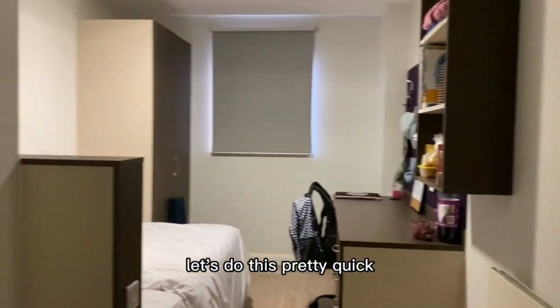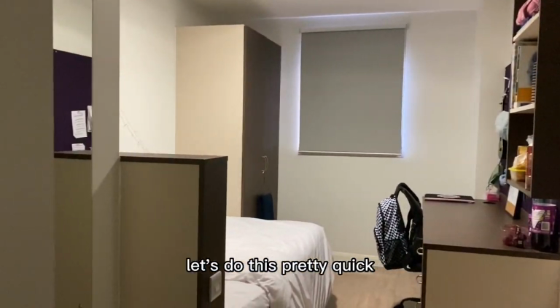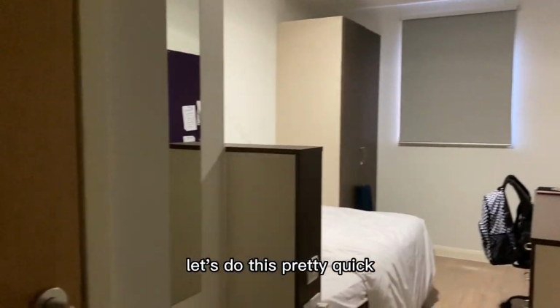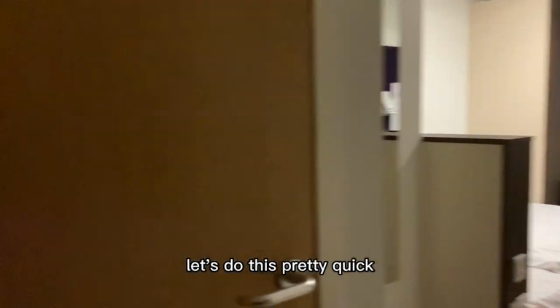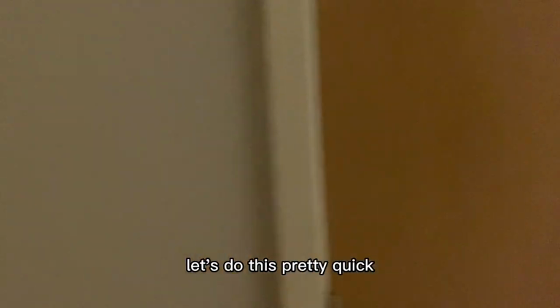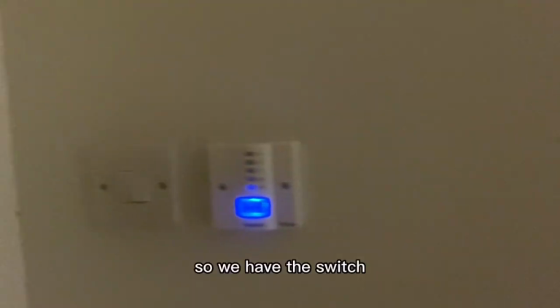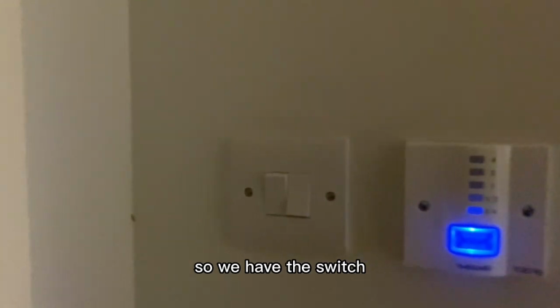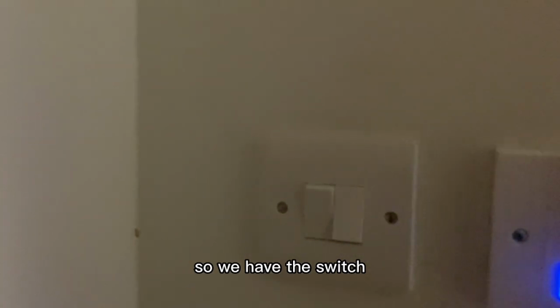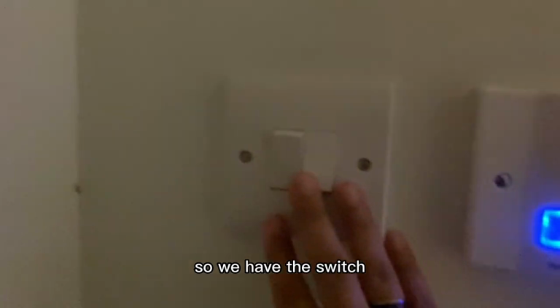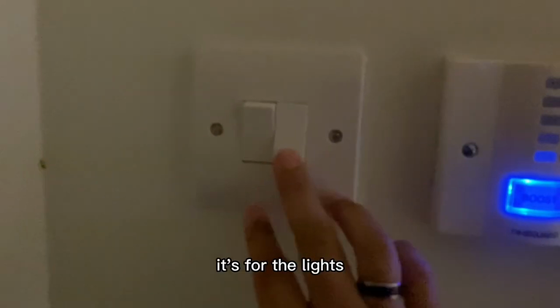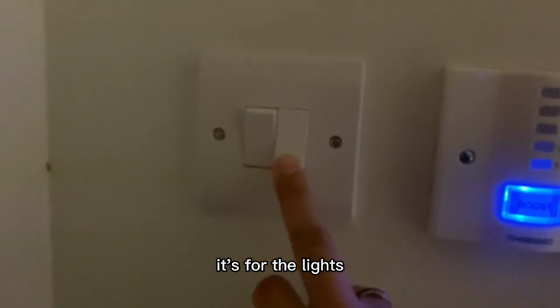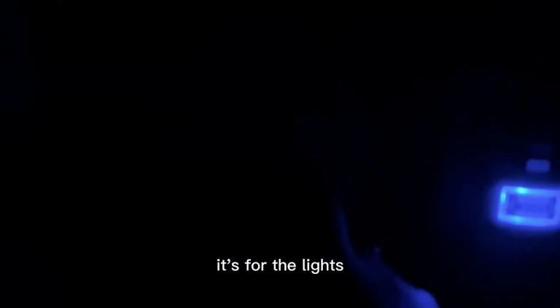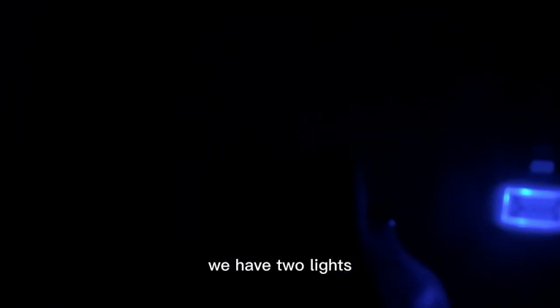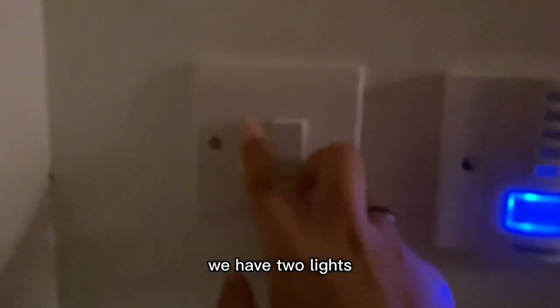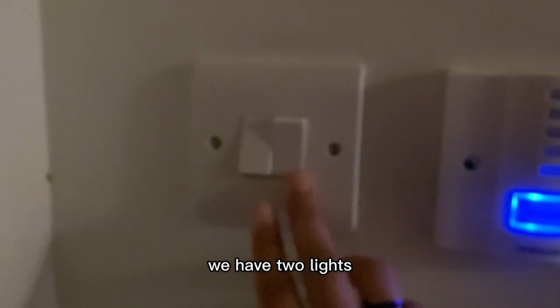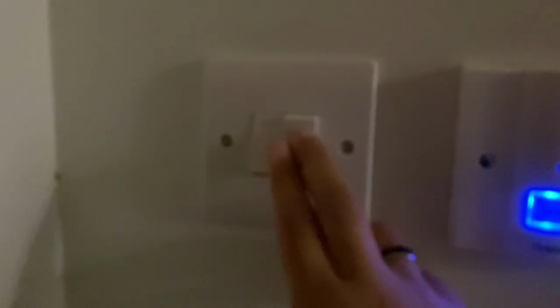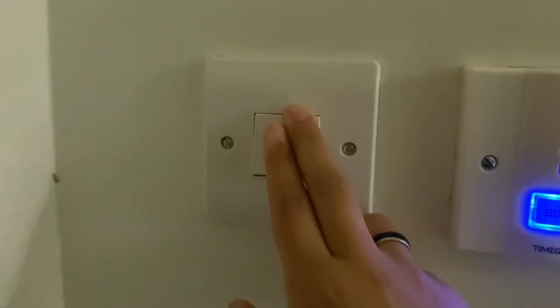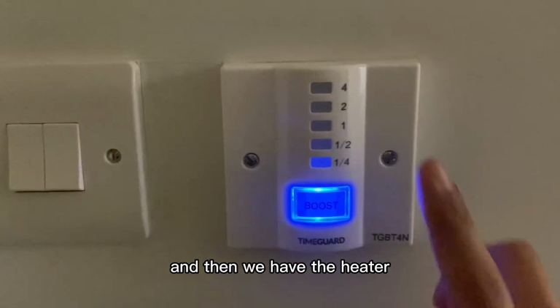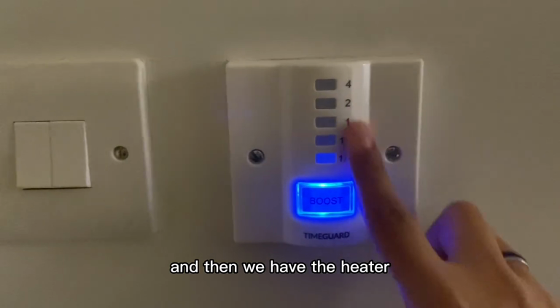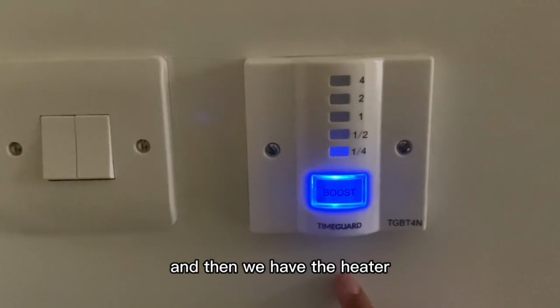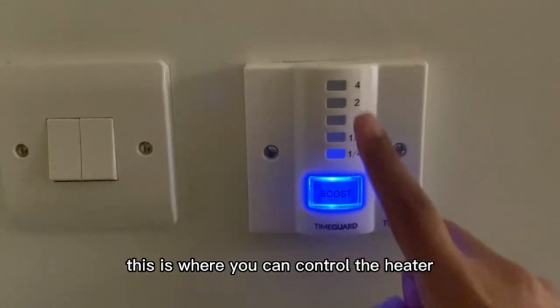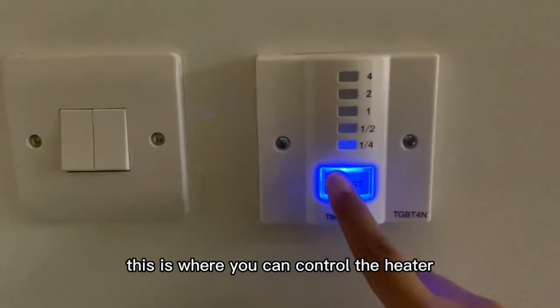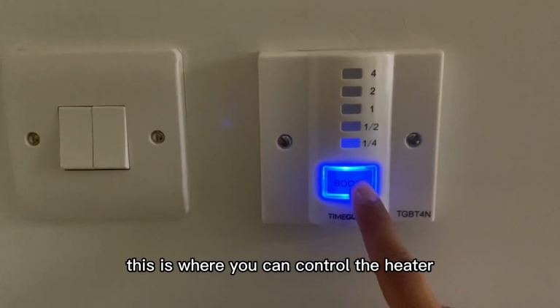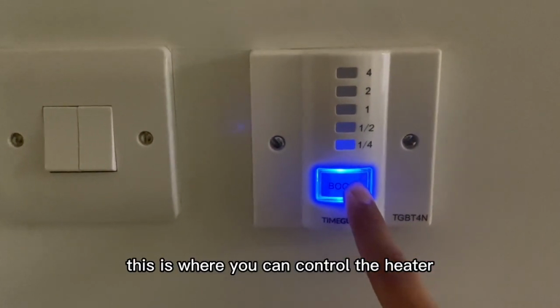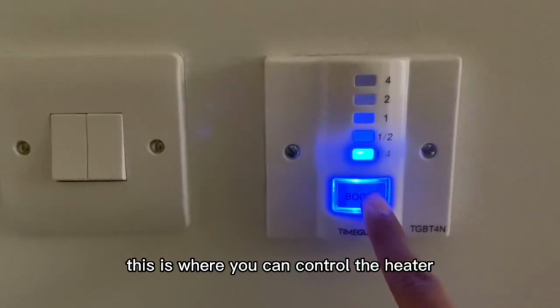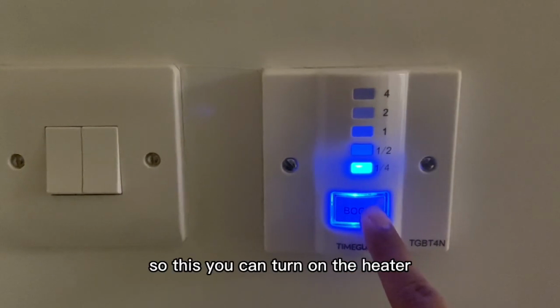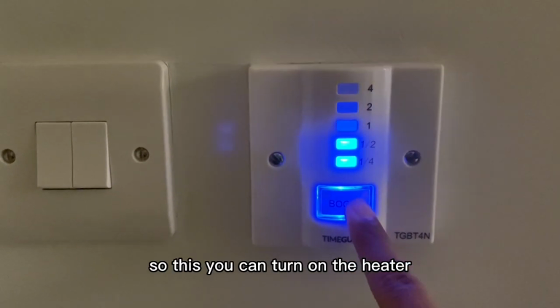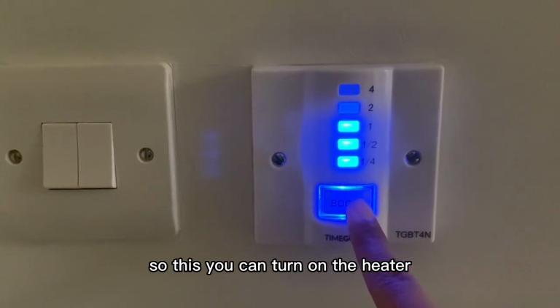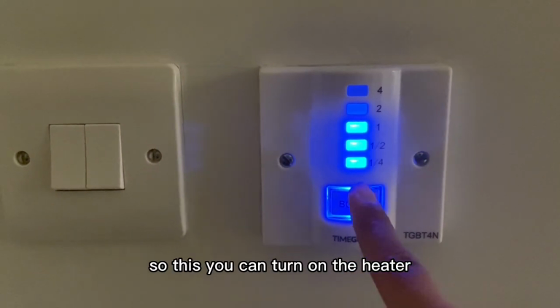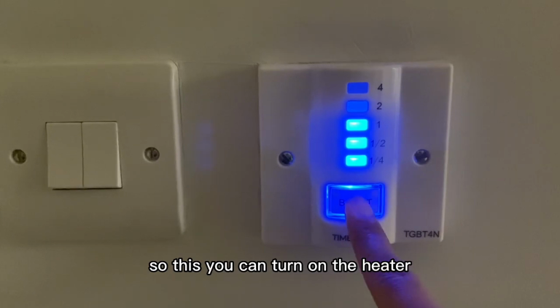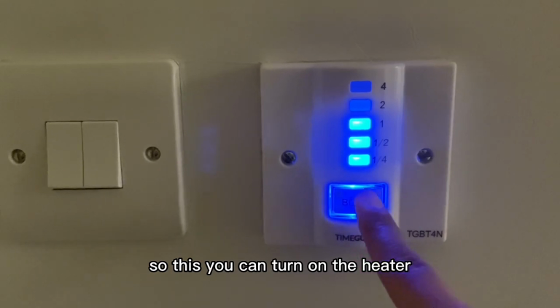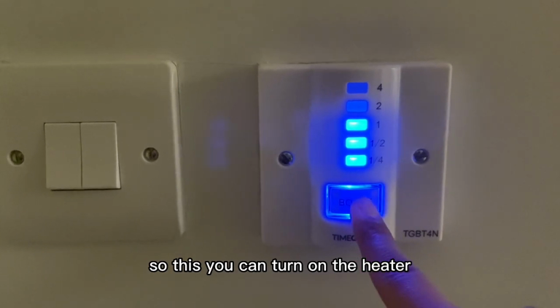Let's do this pretty quick. So we have the switch — it's for the lights. We have two lights. And then we have the heater. This is where you can control the heater; you can turn it on from here.